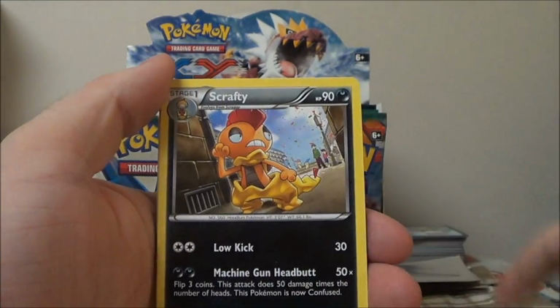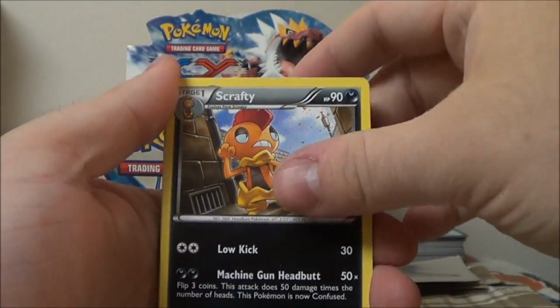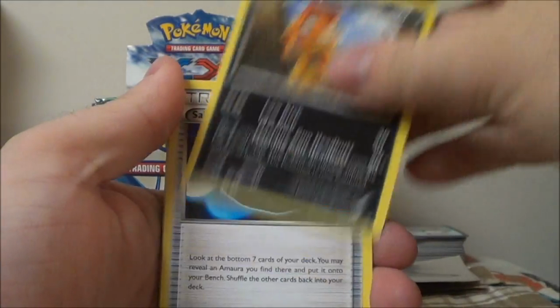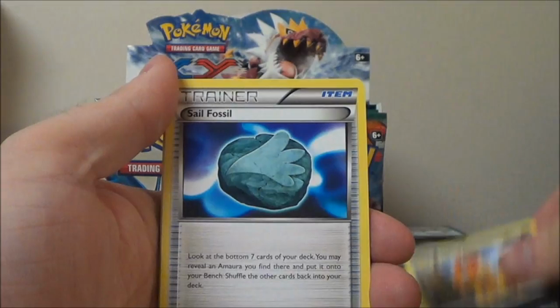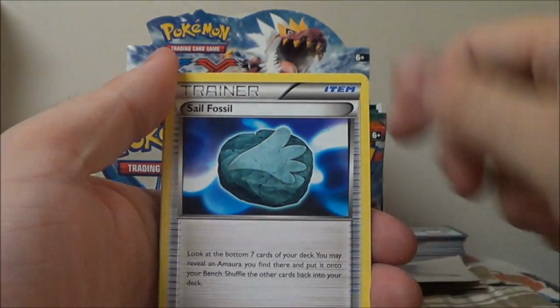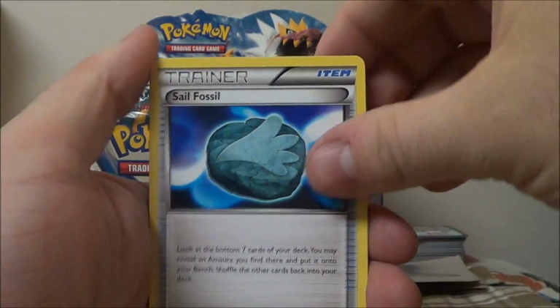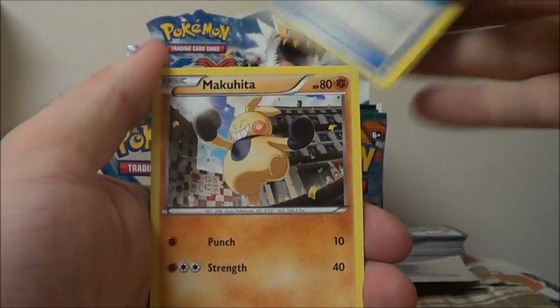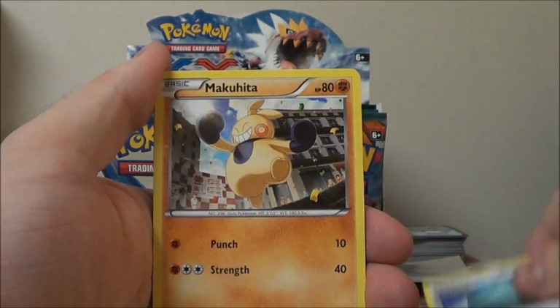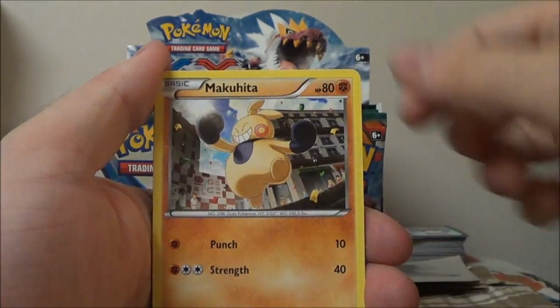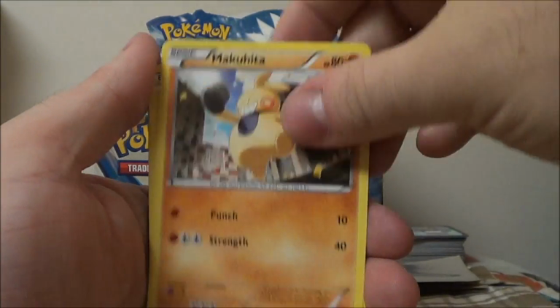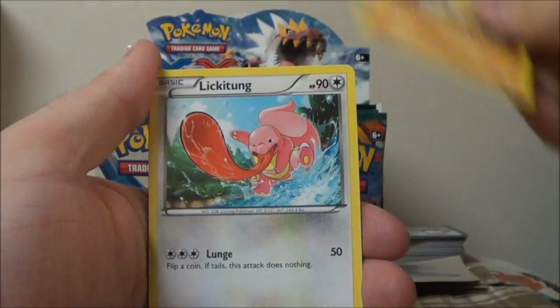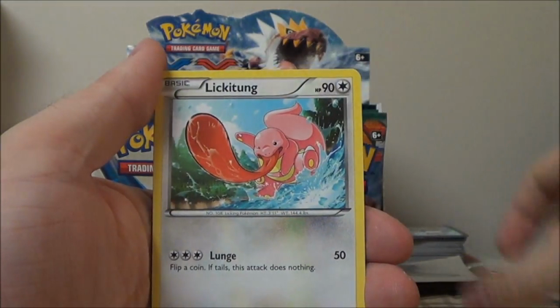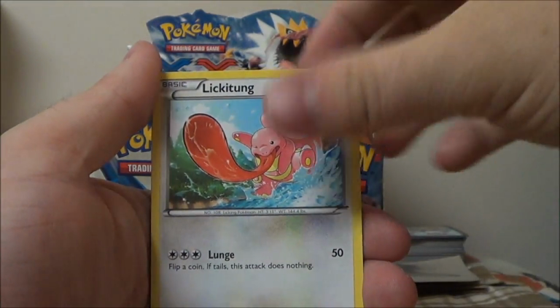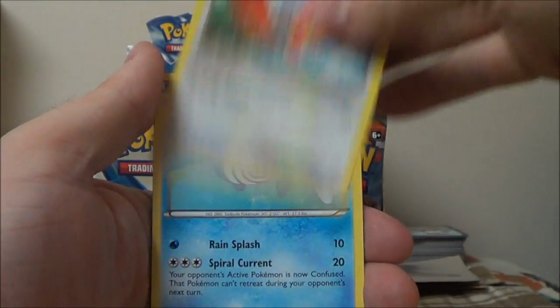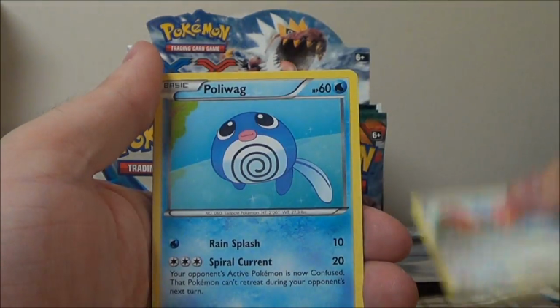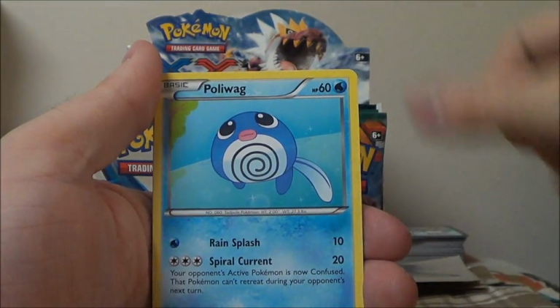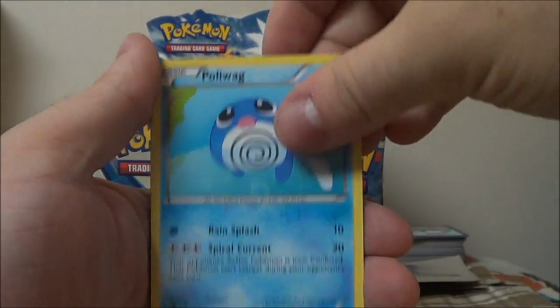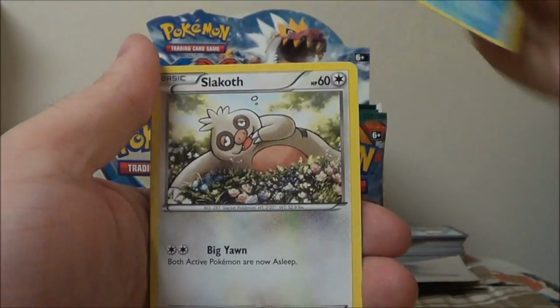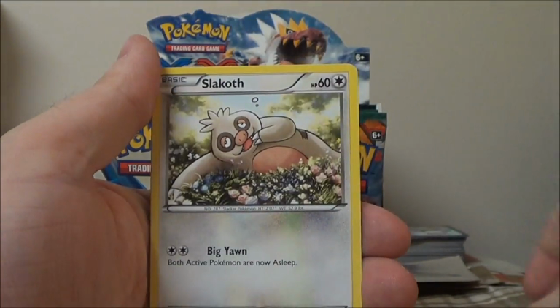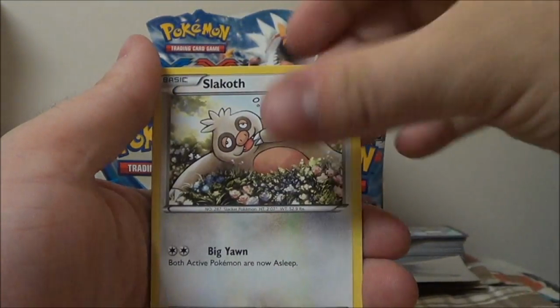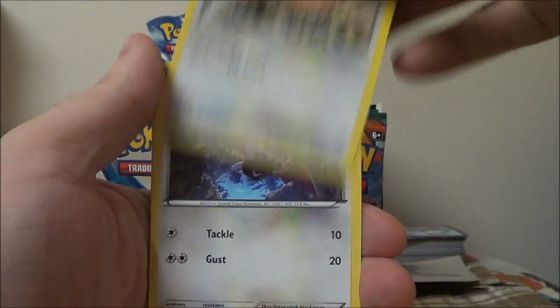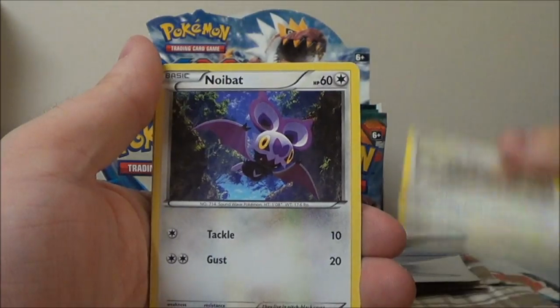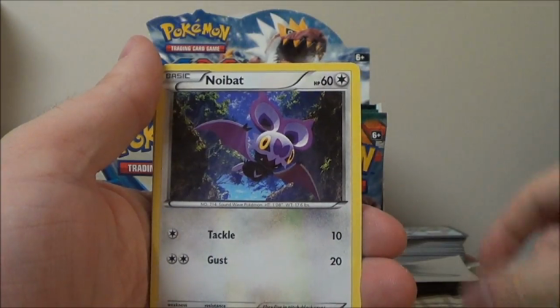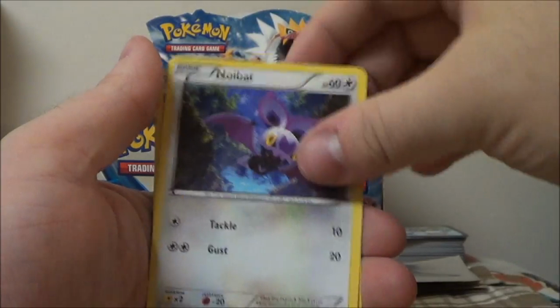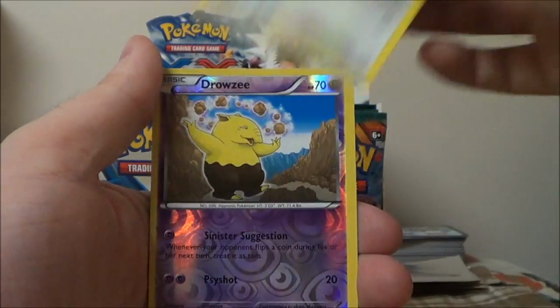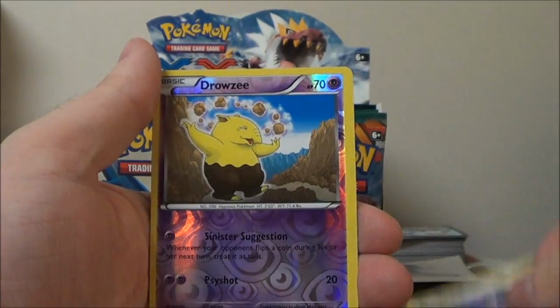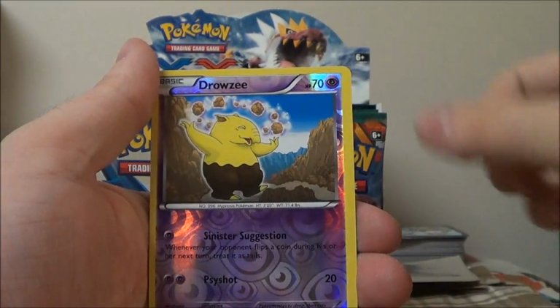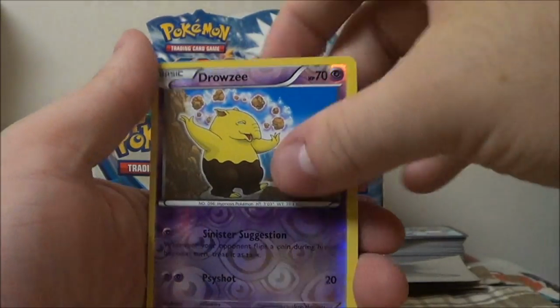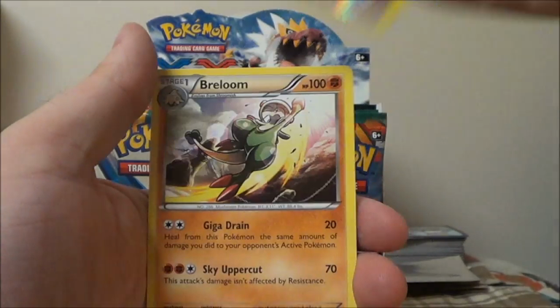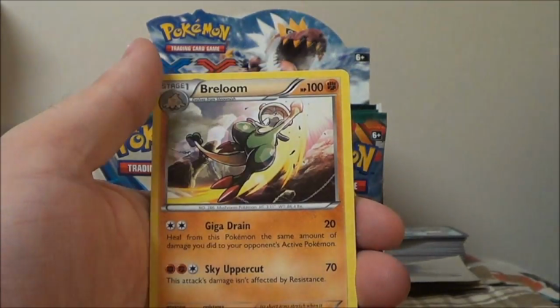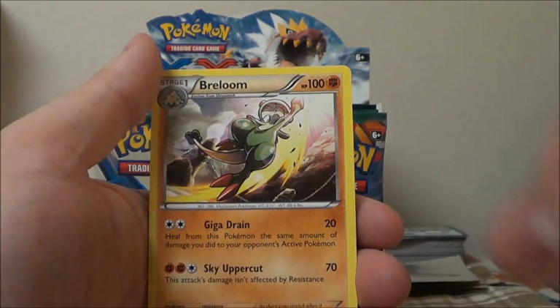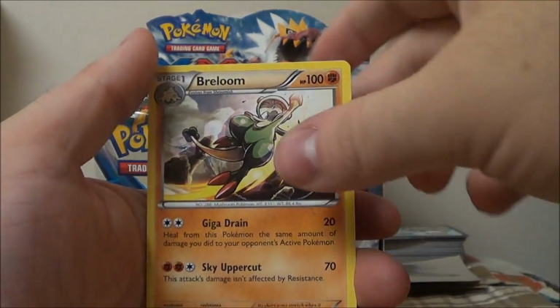Energy Switch, Scrafty, Sail Fossil, Makuhita, Lickitung, Poliwag, Slakoth, Noibat, Reverse Drowsy, and Breloom.